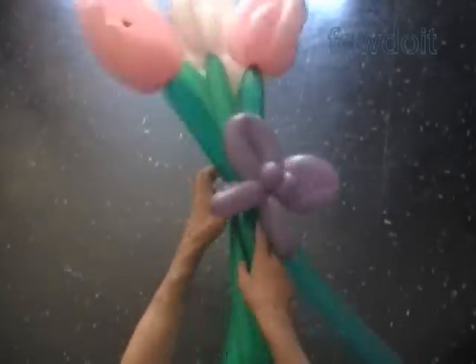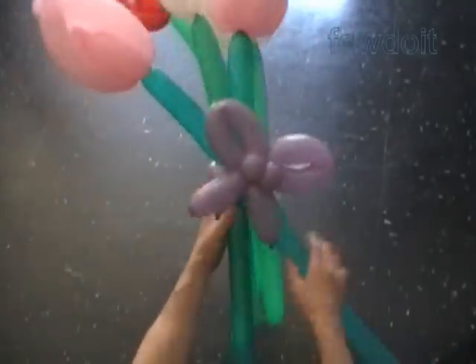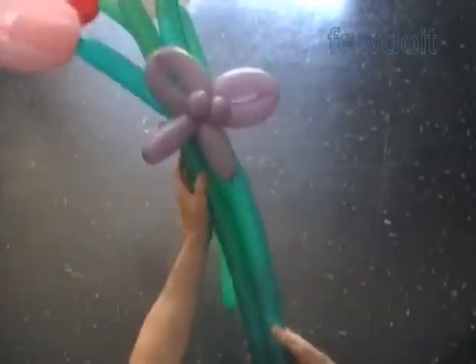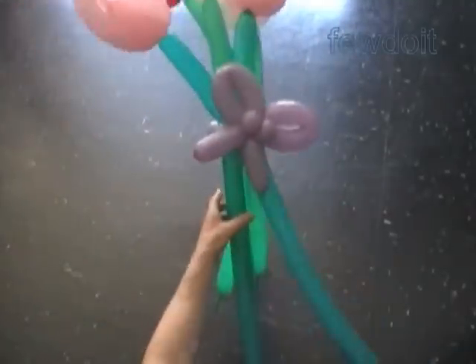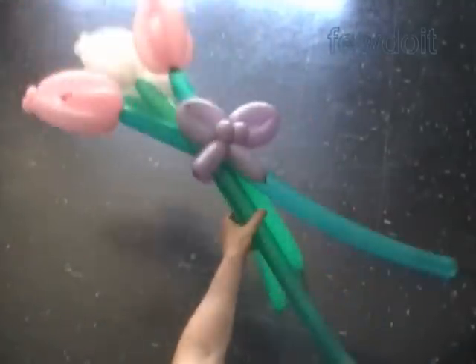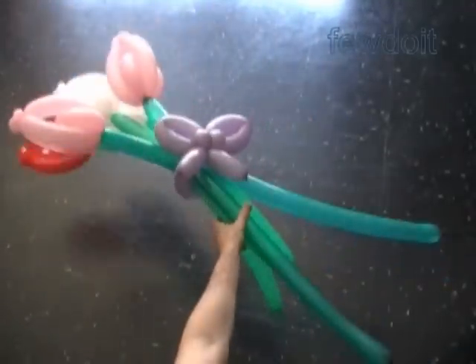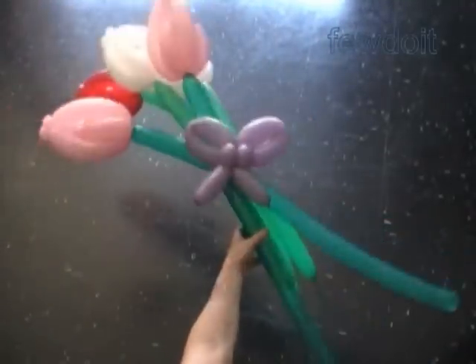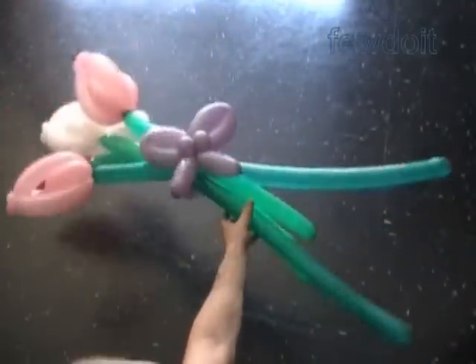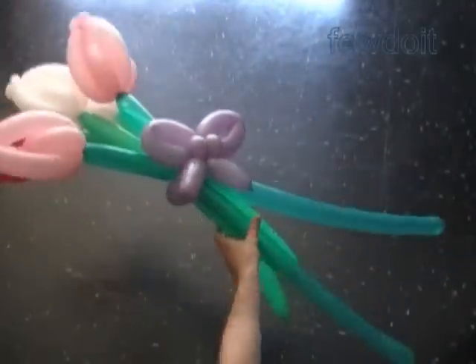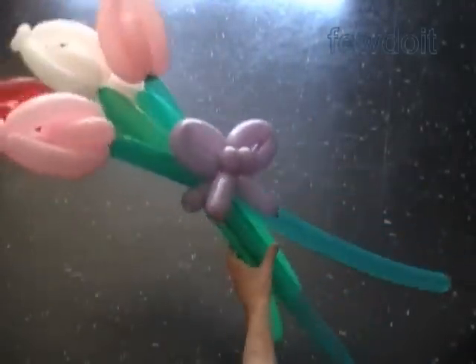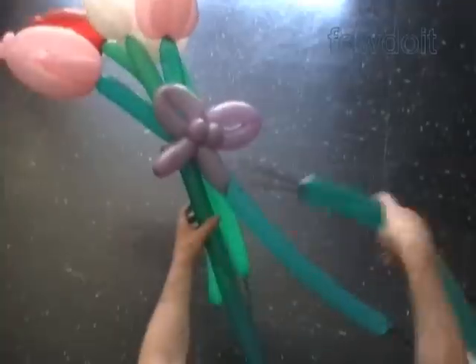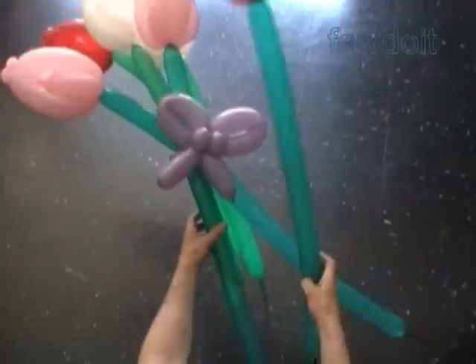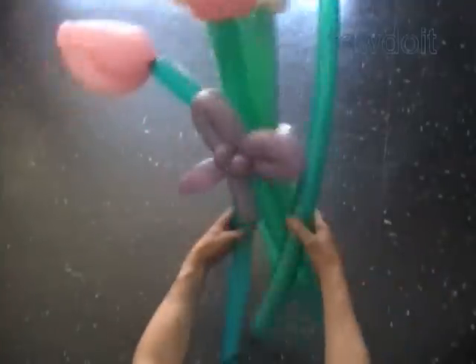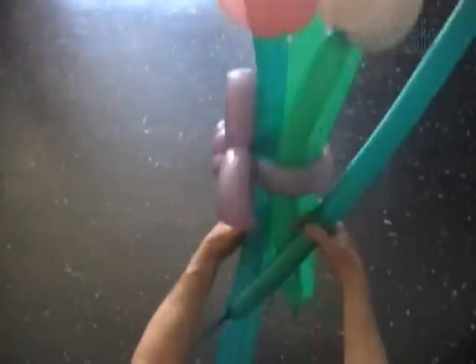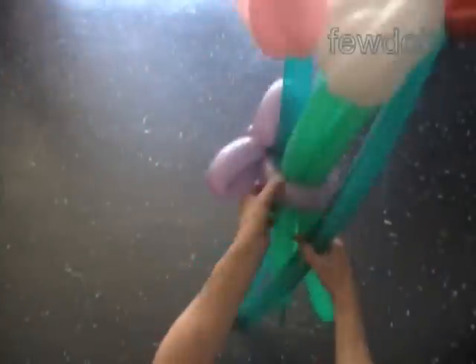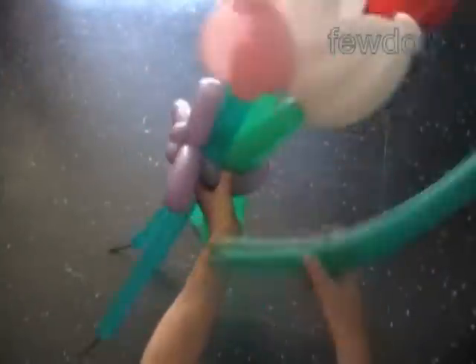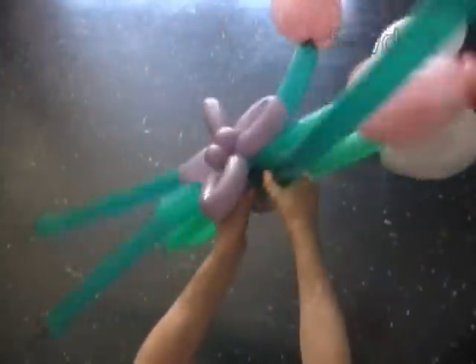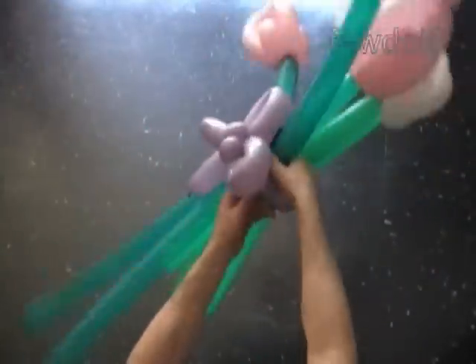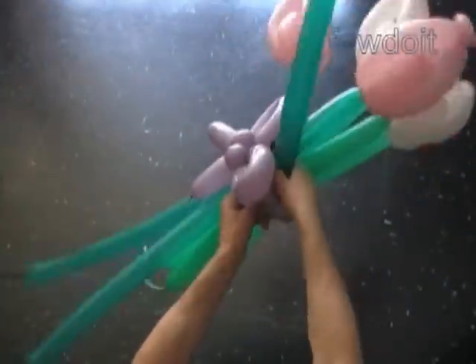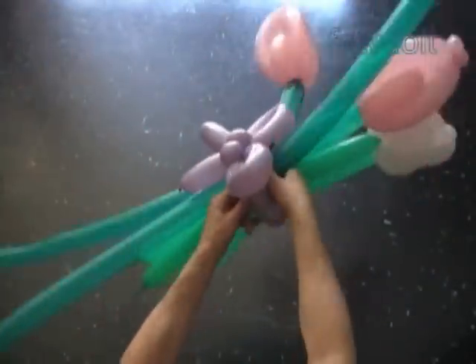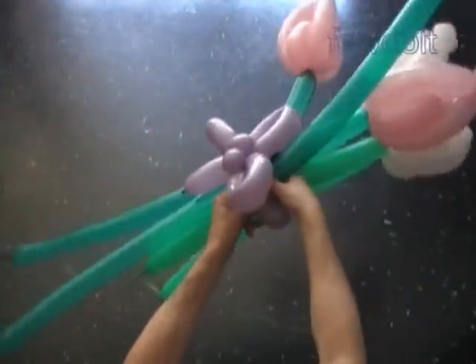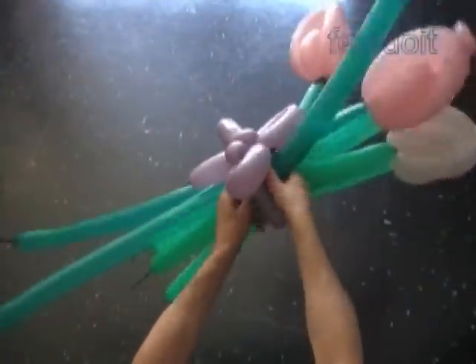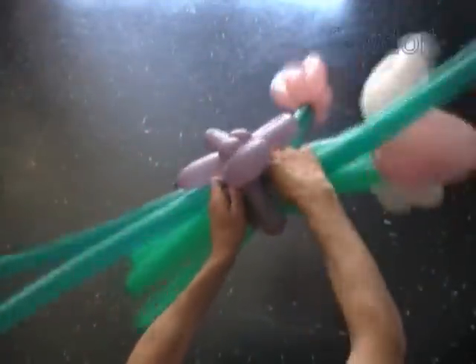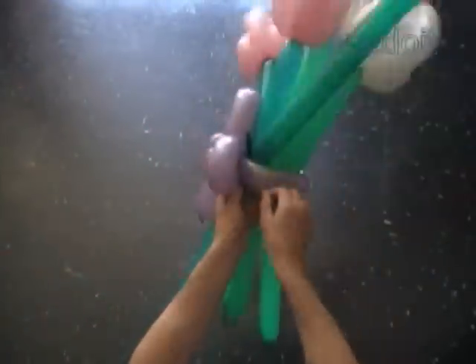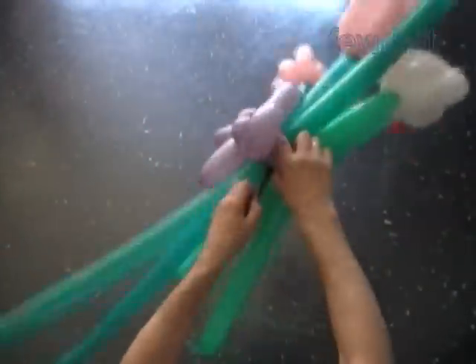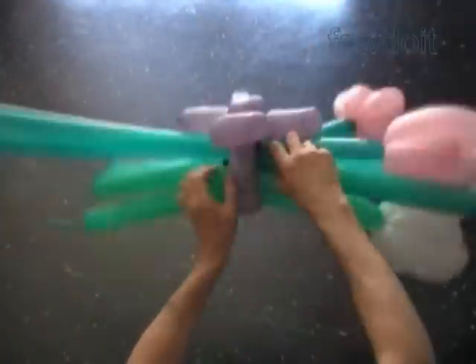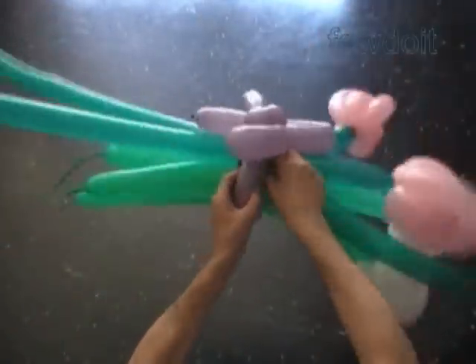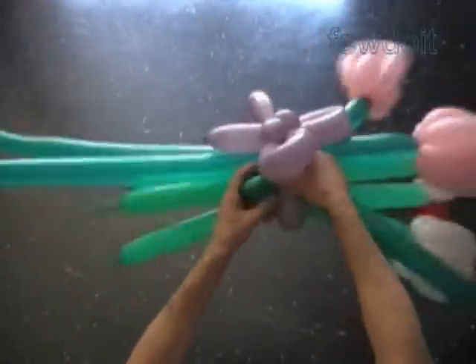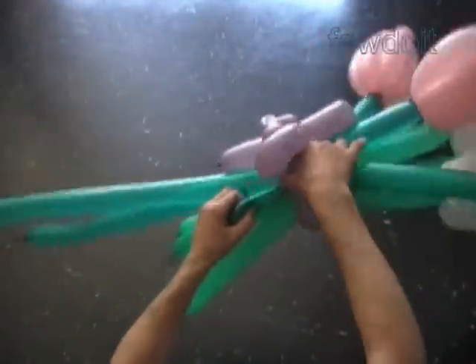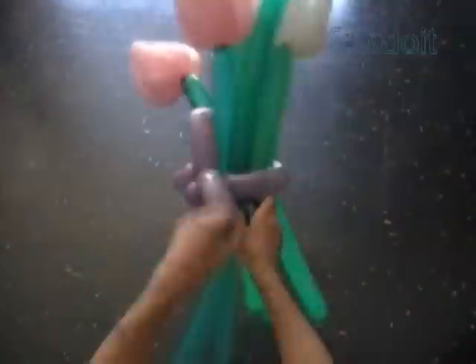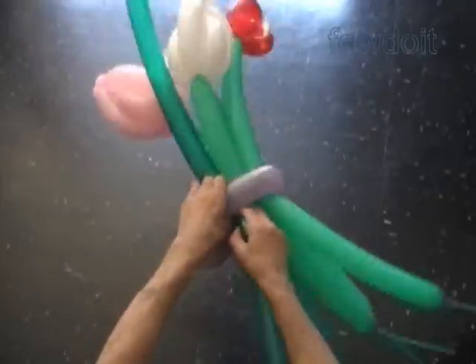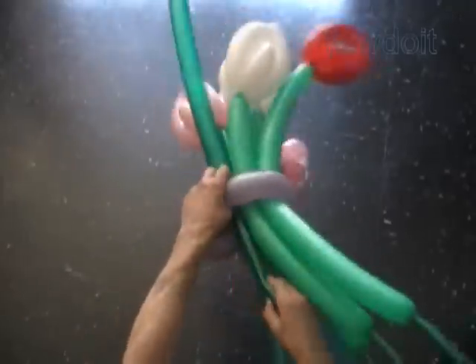Here we have tied together five flowers. I have one more flower — let's put it here. Six flowers tied in one bow tie.